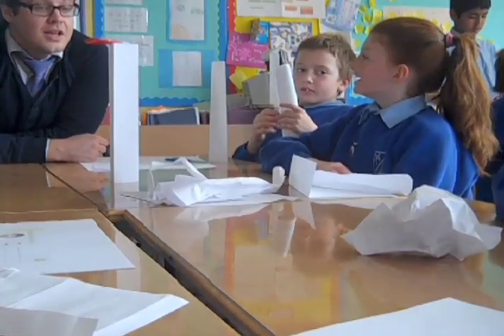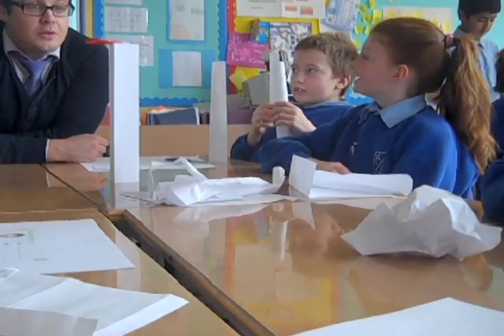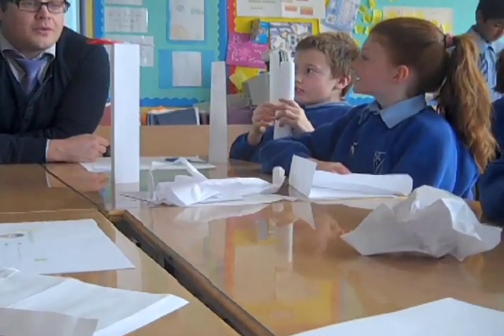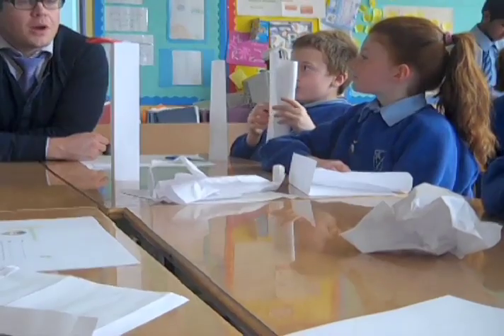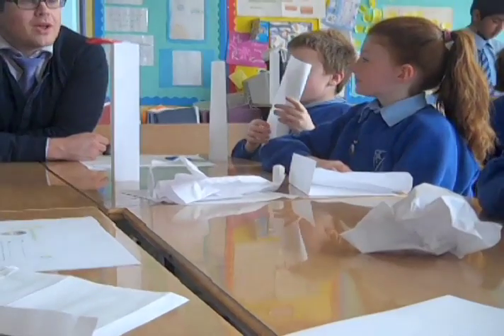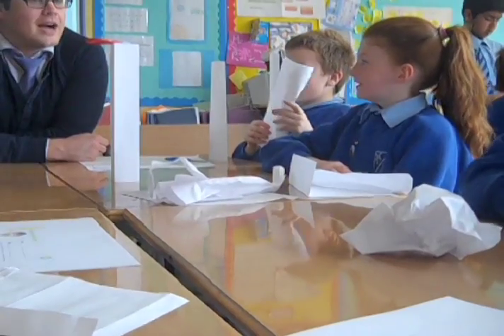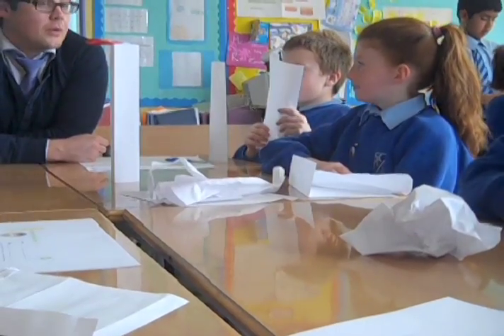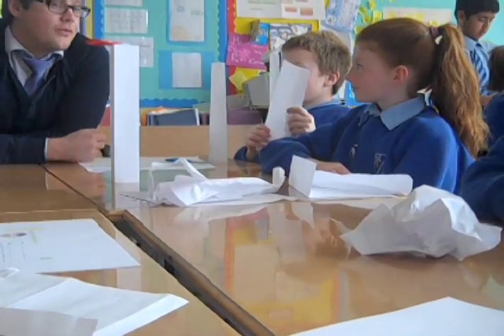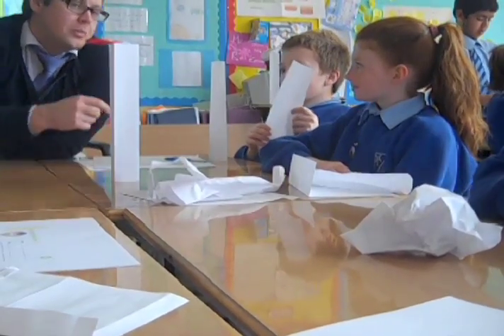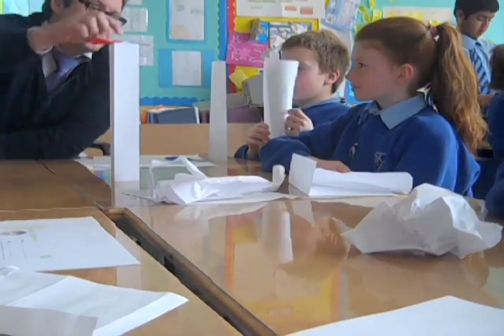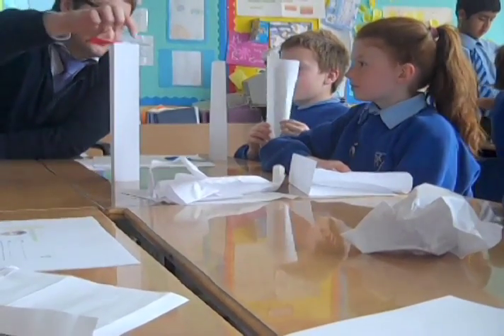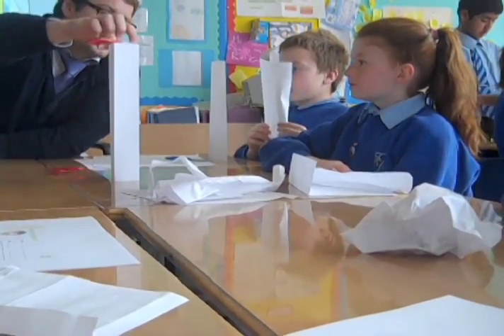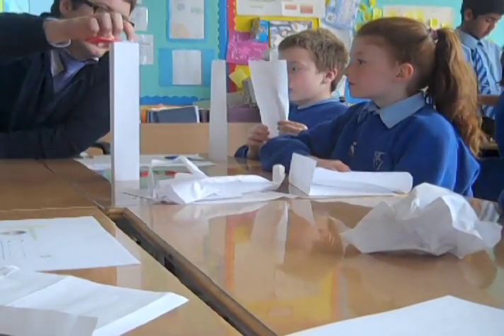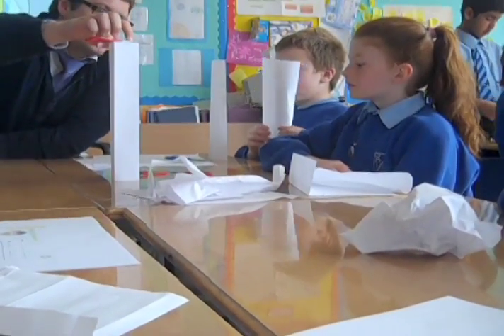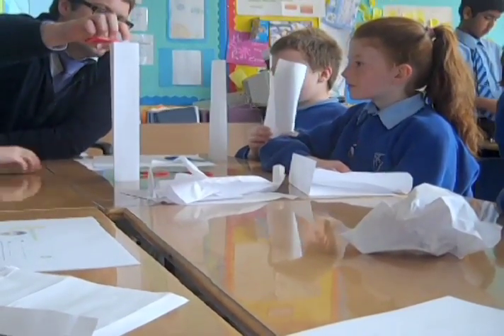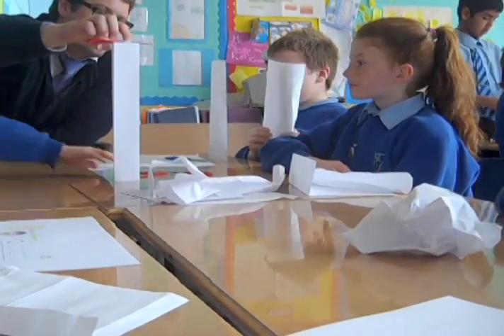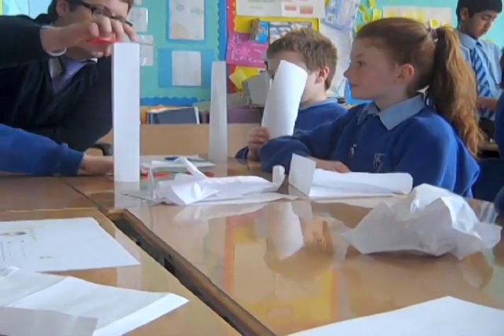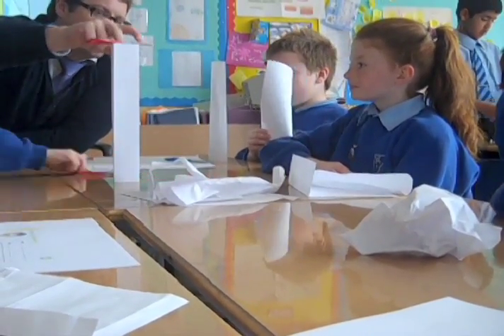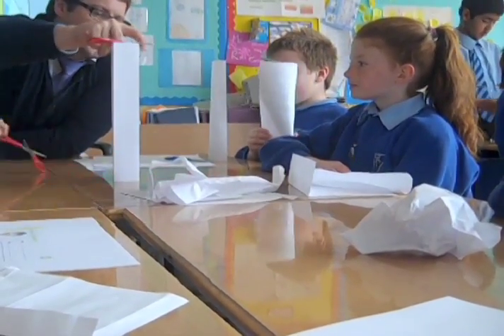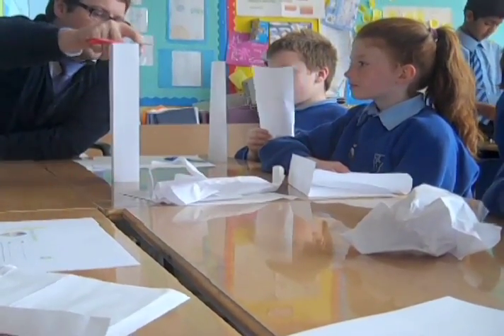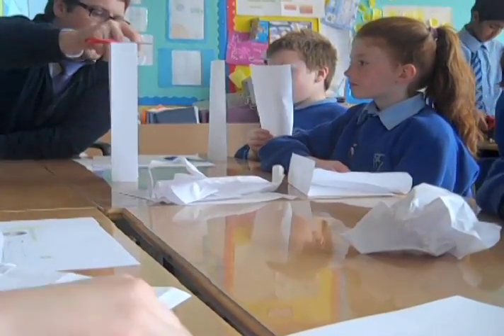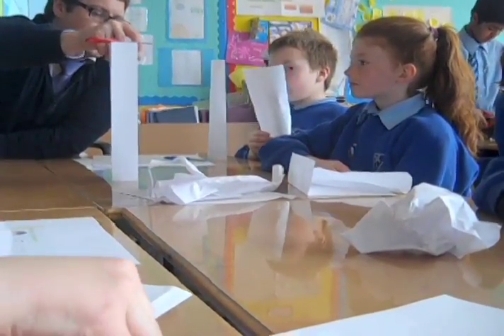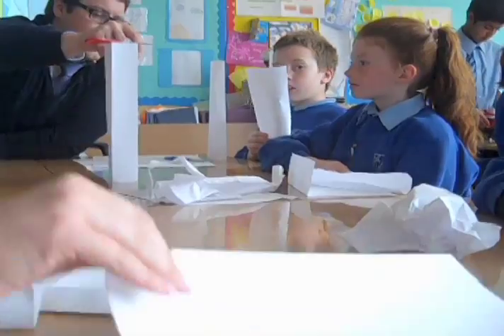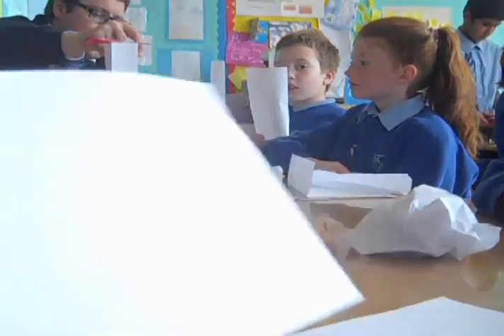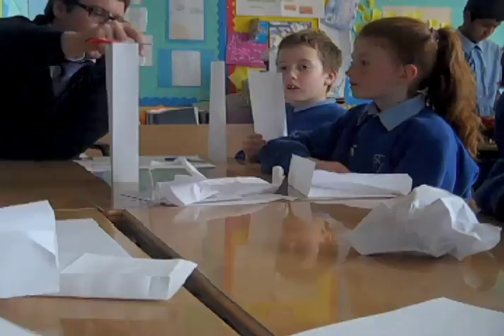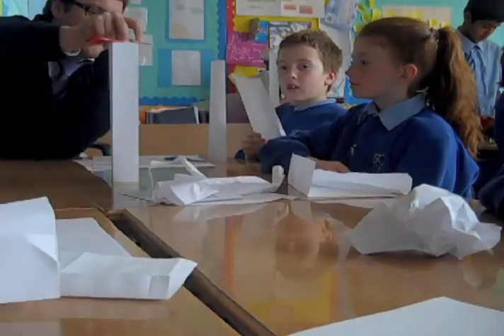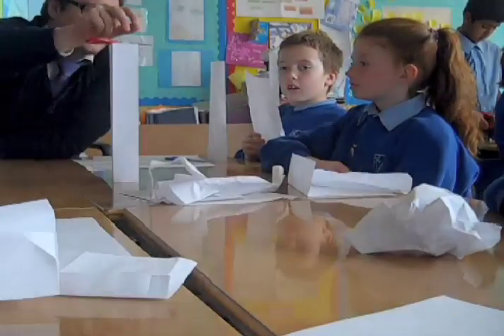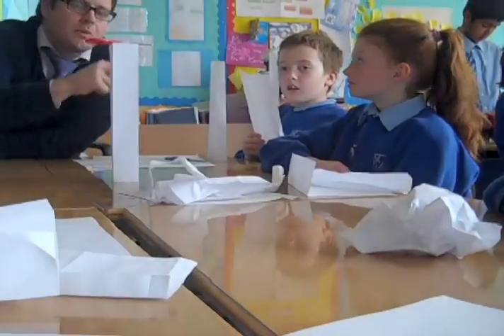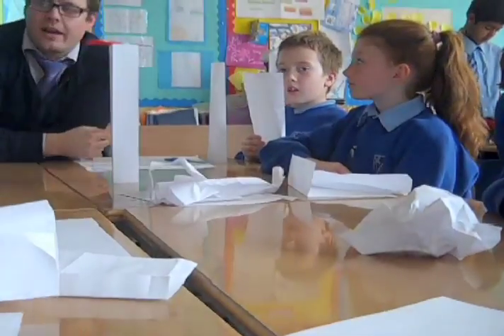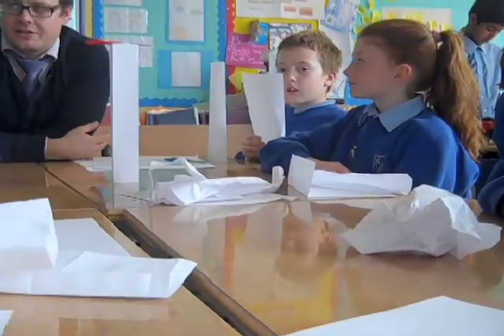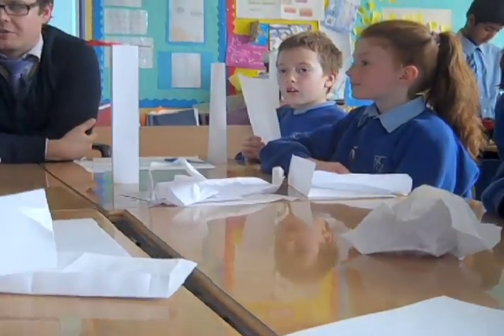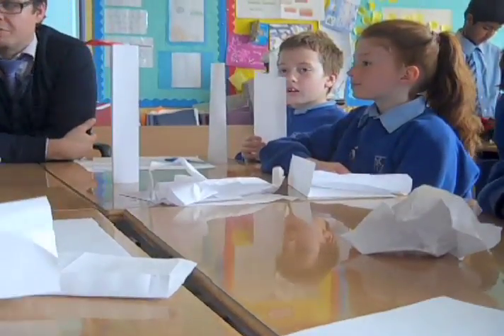If you blow really hard it will fall, because you've got the sides loose. If we had tape it would be different. So don't blow really hard — just do a normal blow.